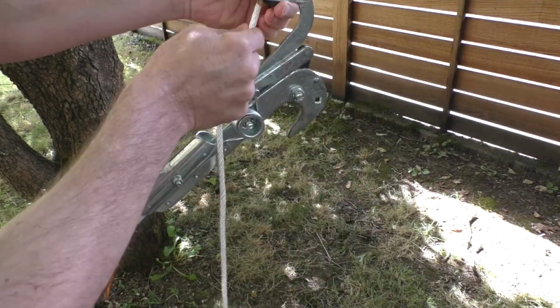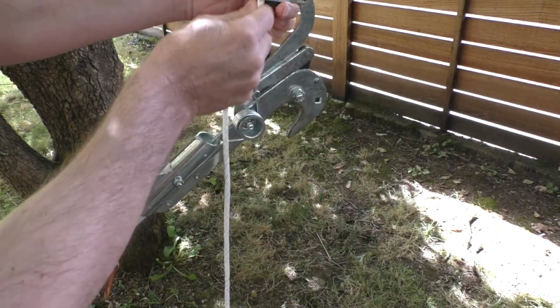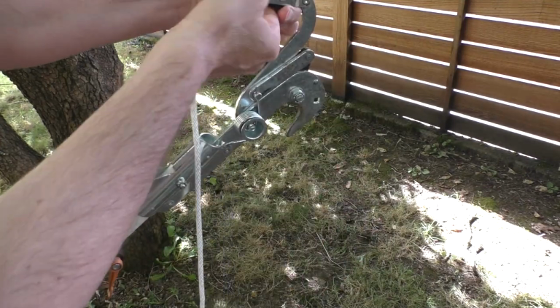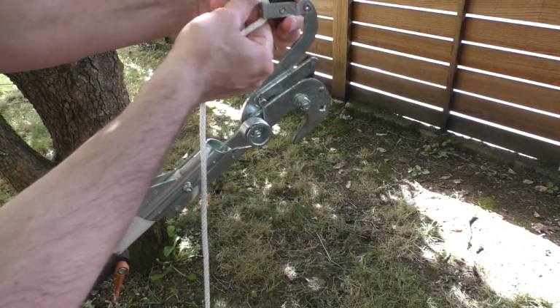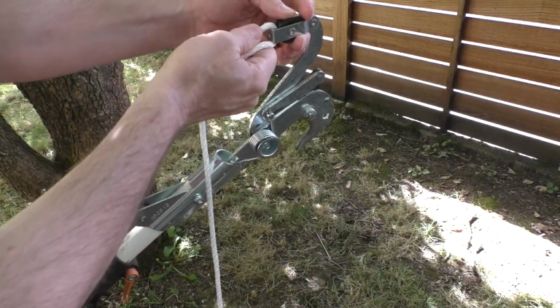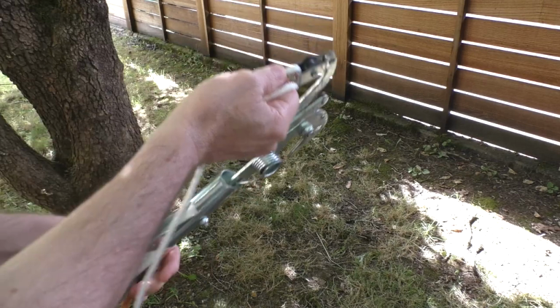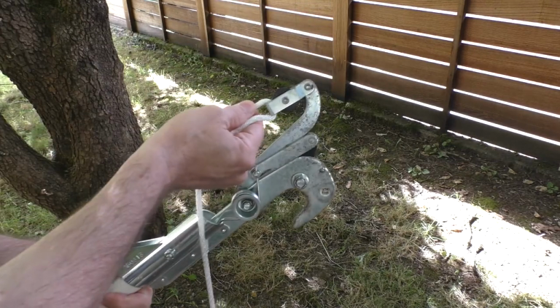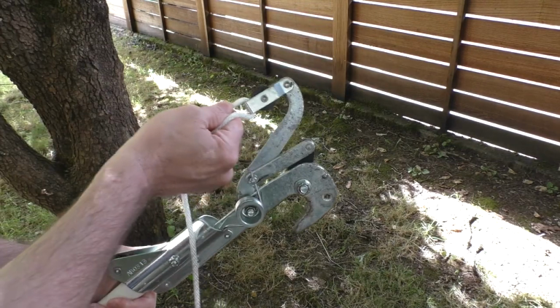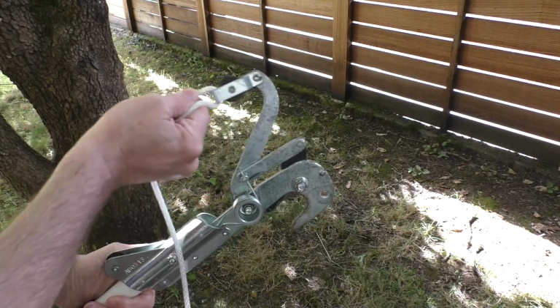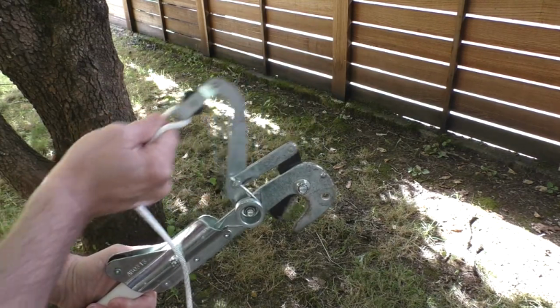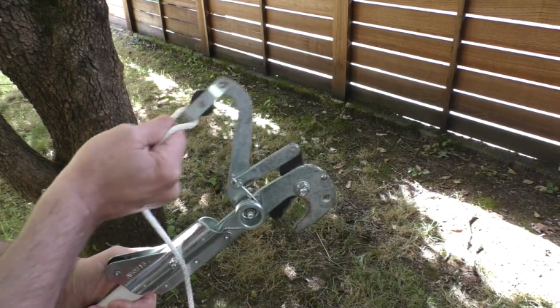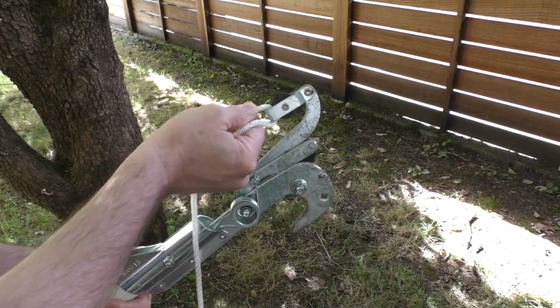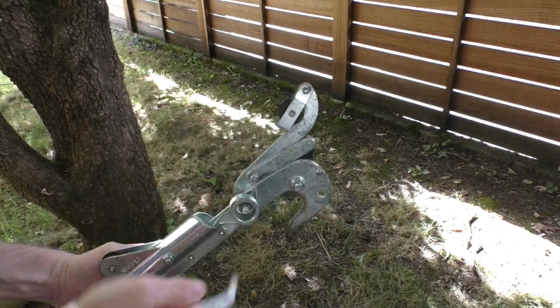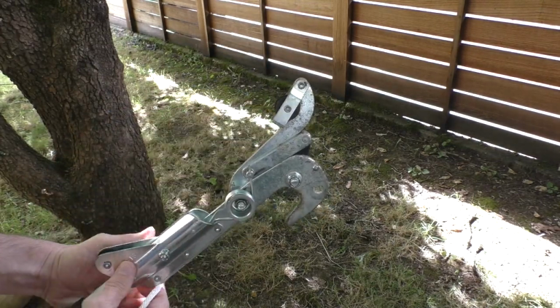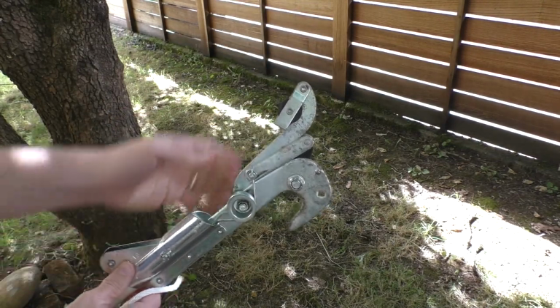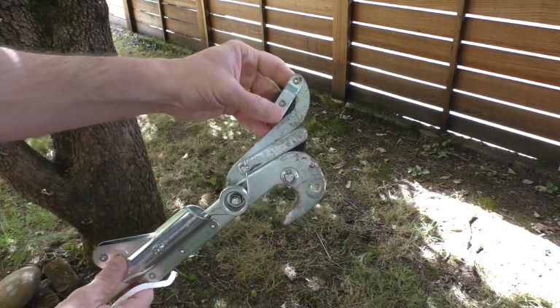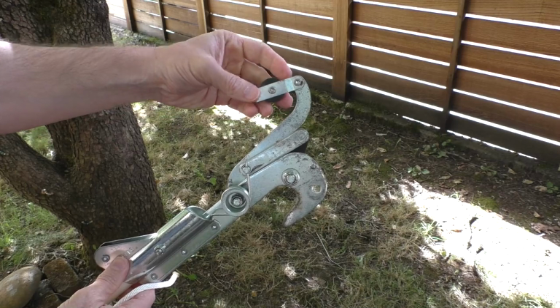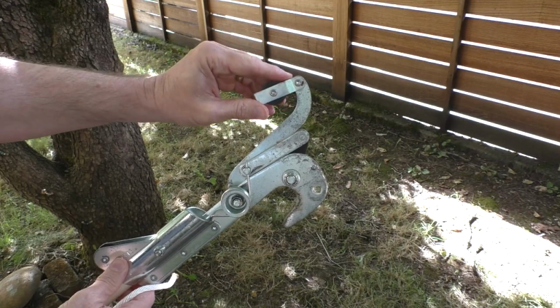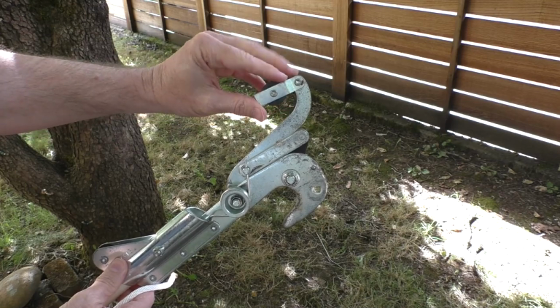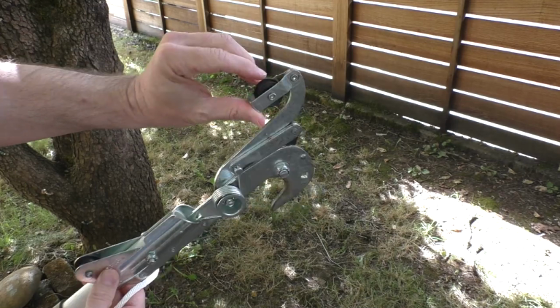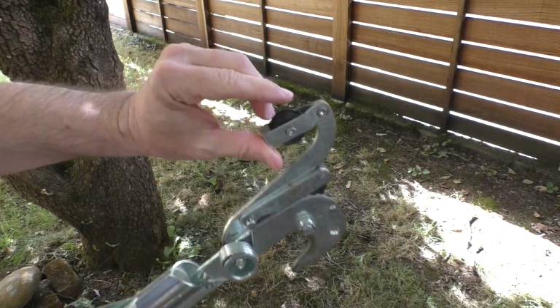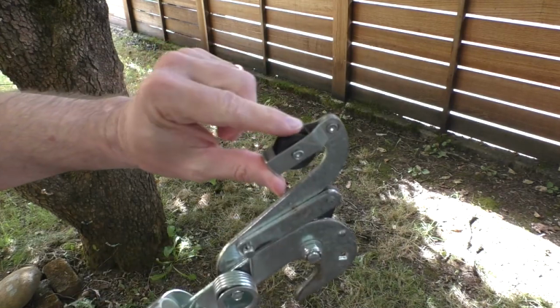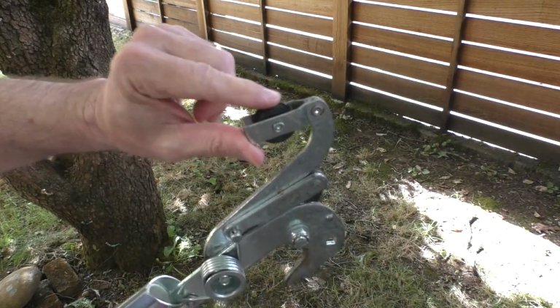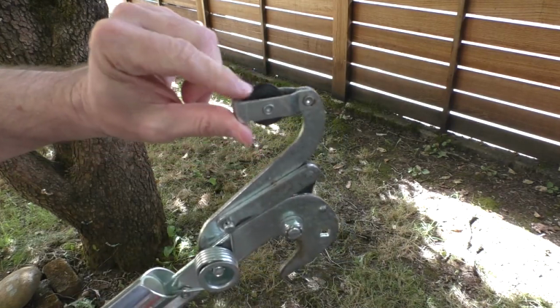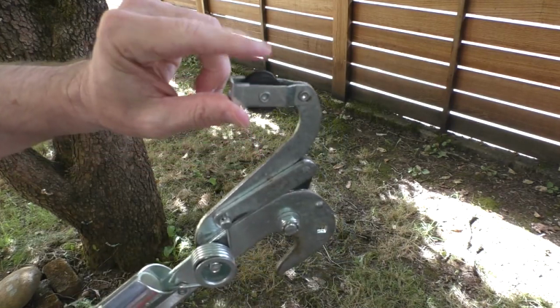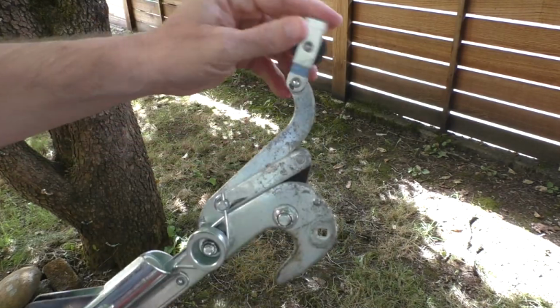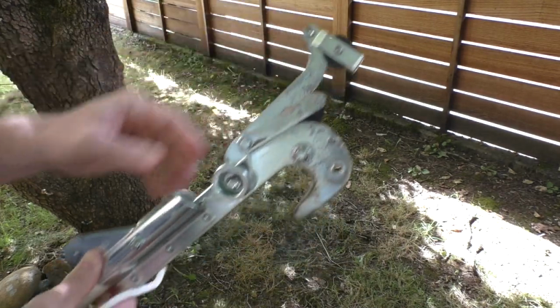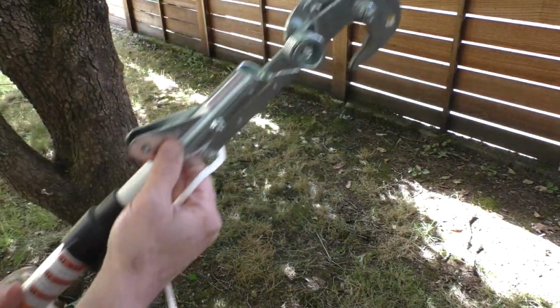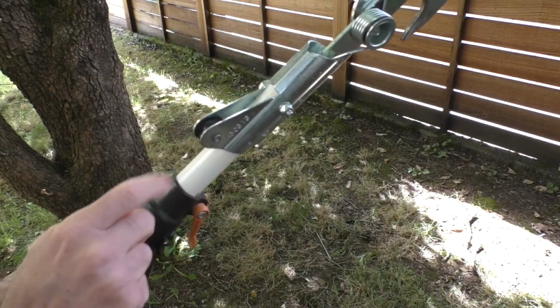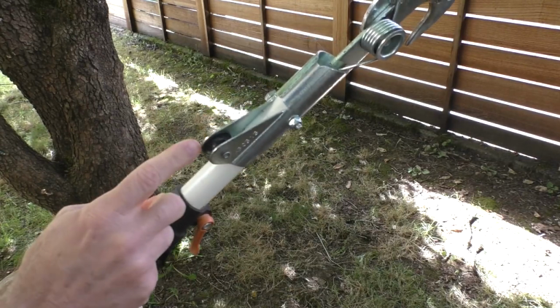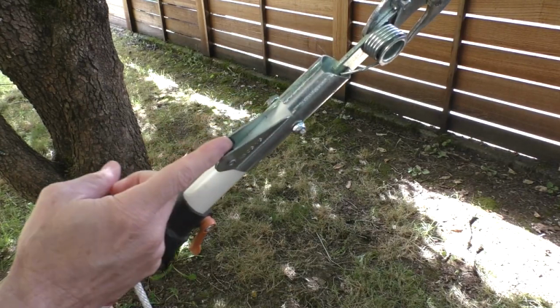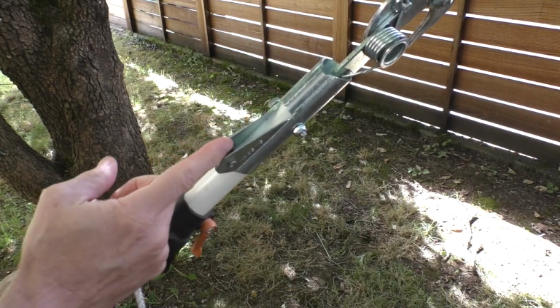Now the main cutting blade works on a pulley system. You have these two little pulley wheels — one on top which is attached to the arm that actually moves, and a fixed one that's right below the blade.